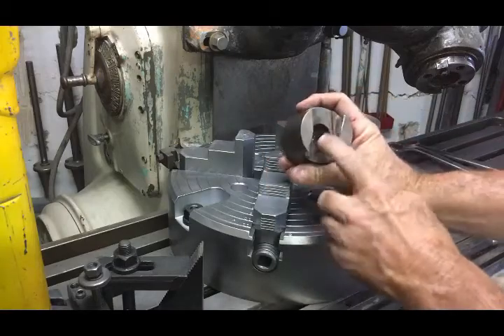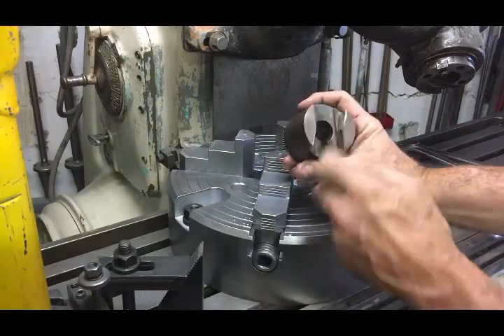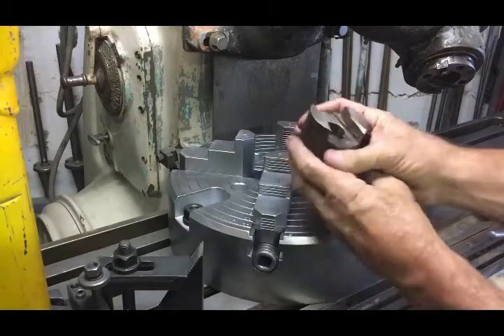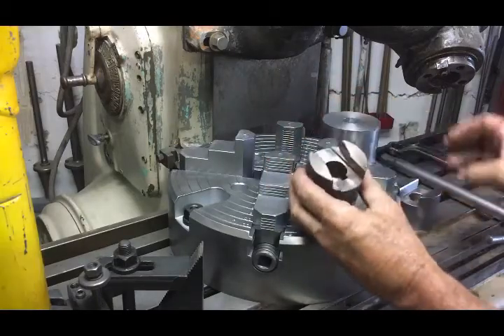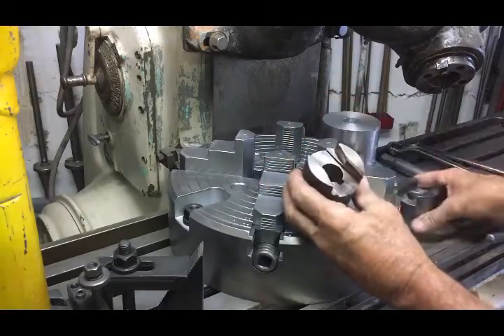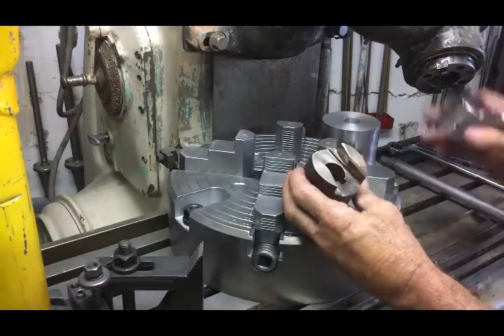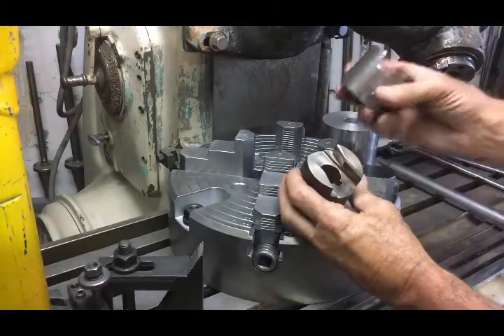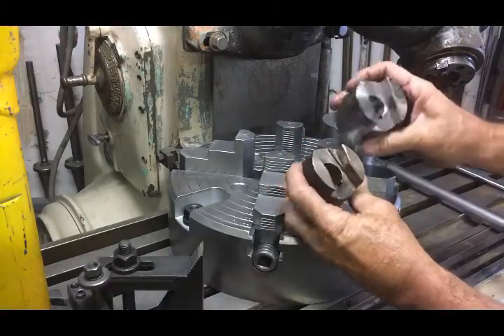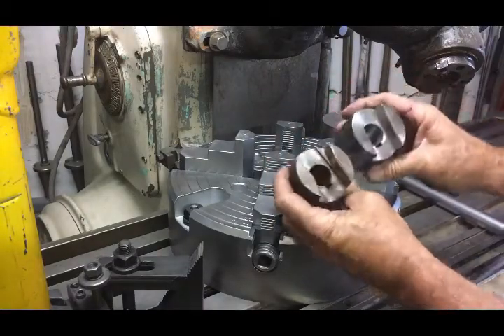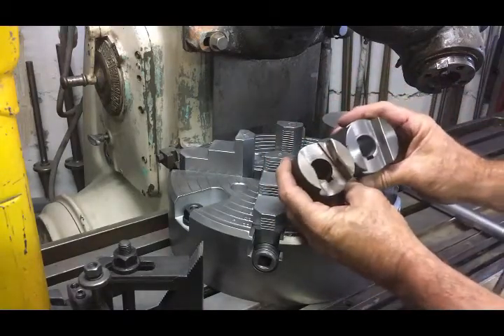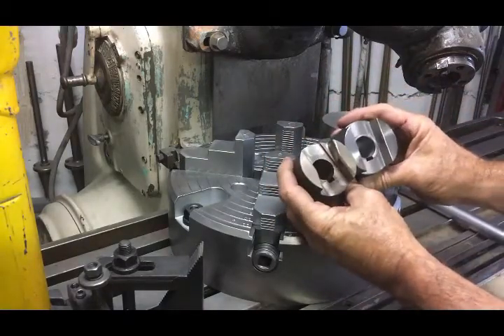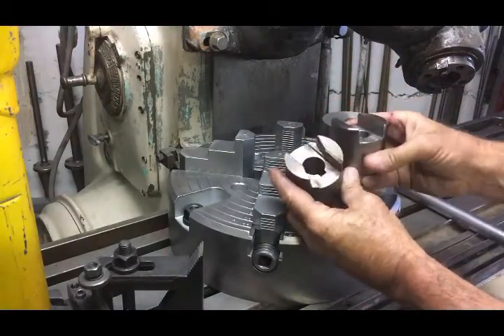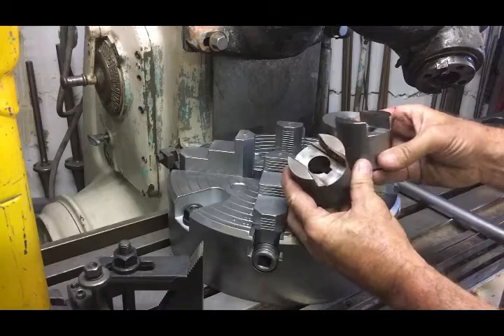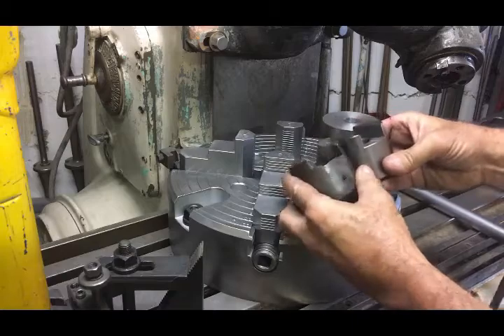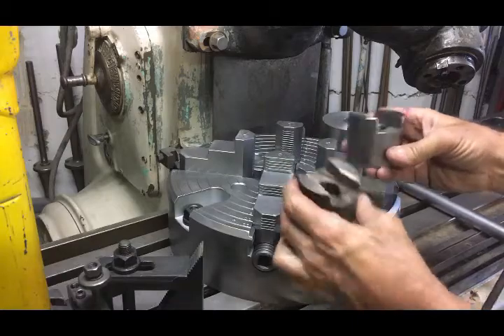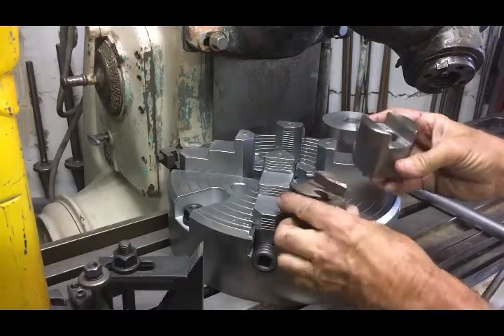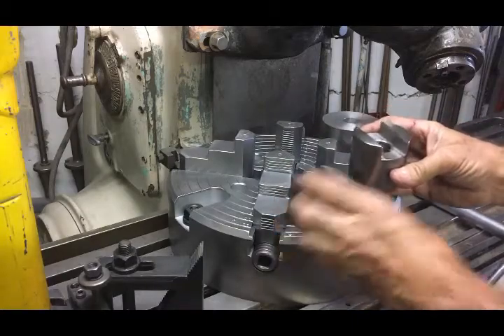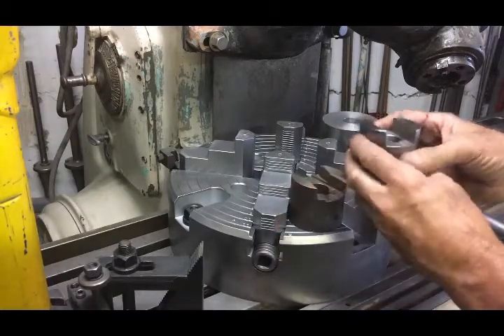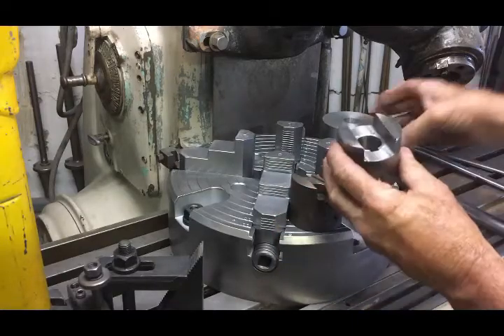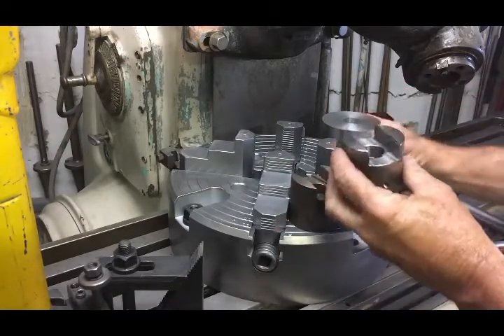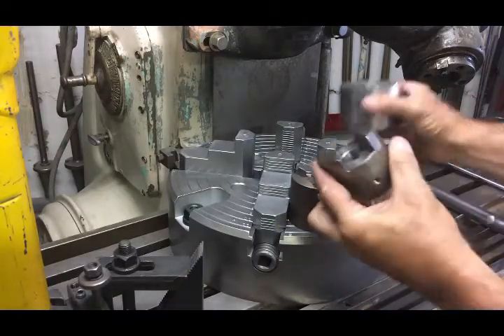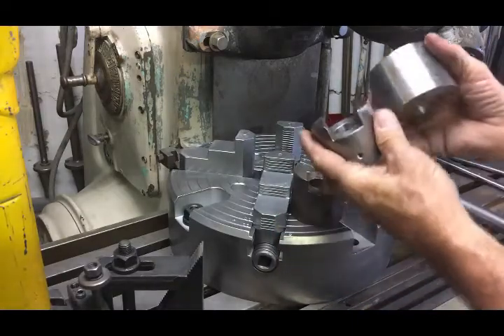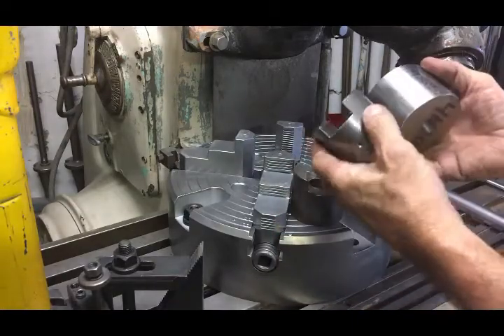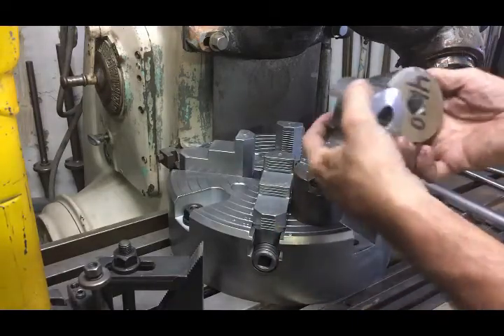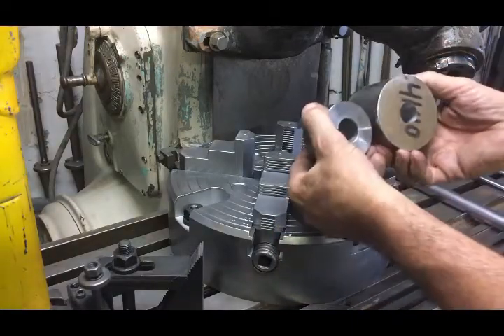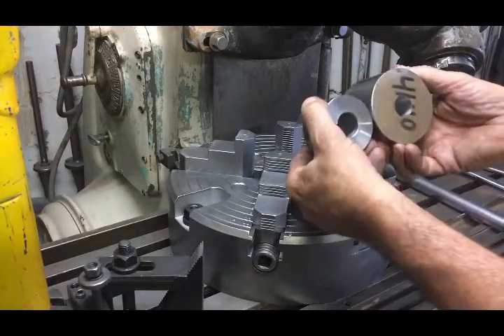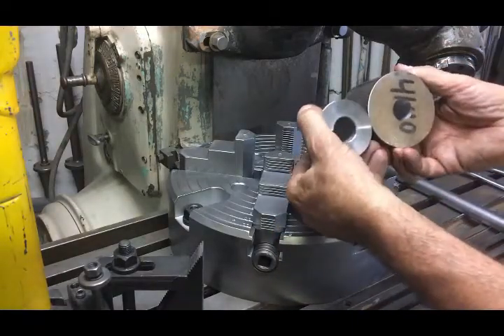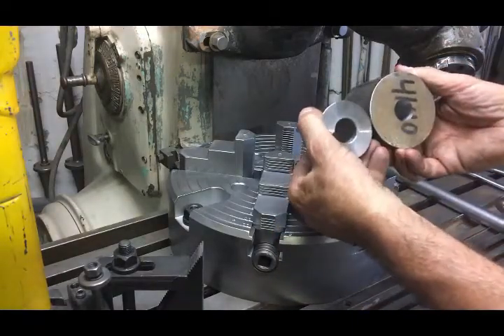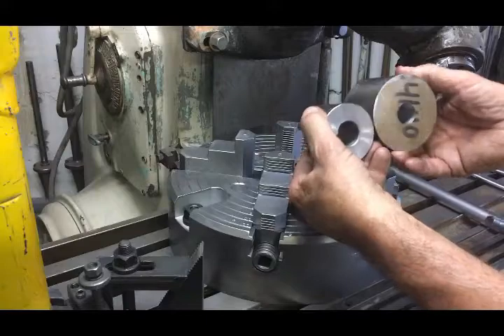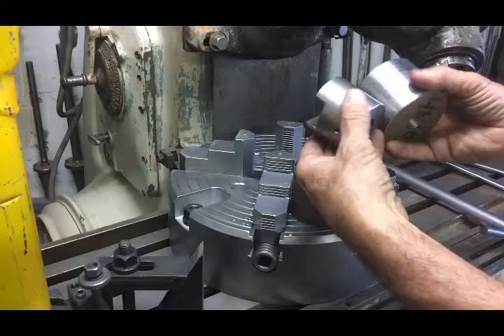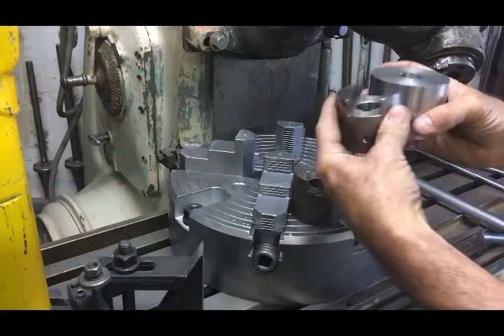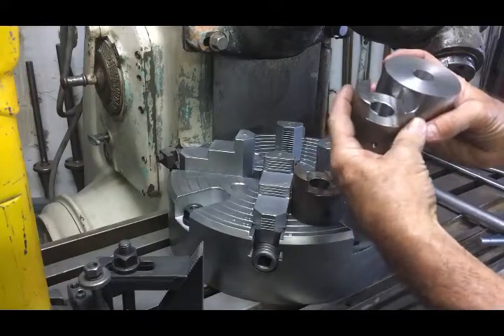Here I'm showing one of the old worn-out drives, then the factory new drive, and then the larger ones are the new ones I'm making.